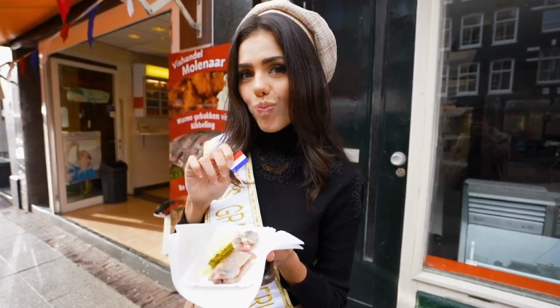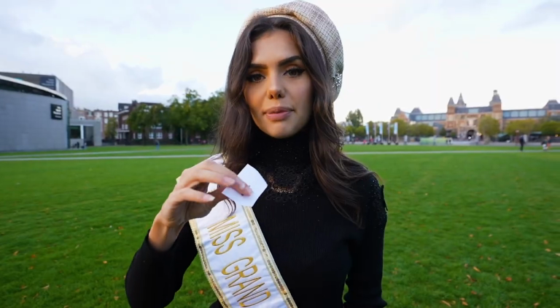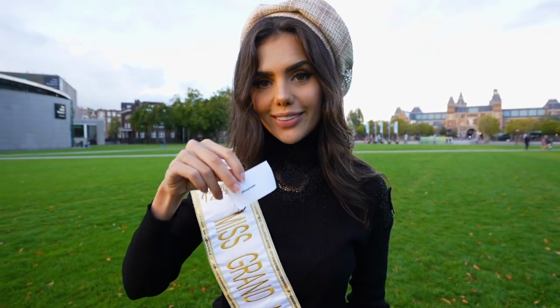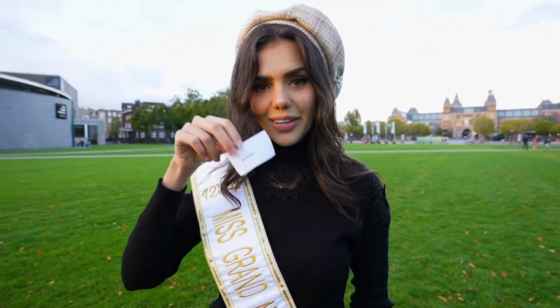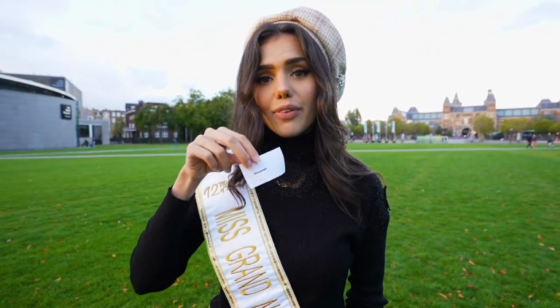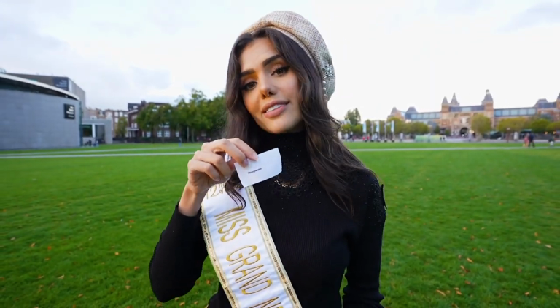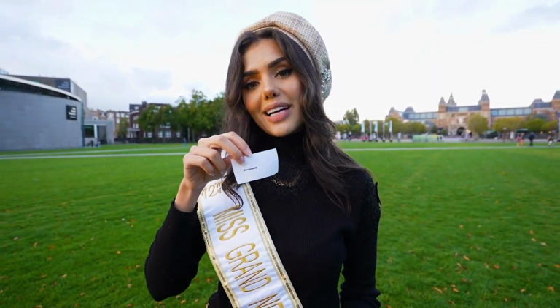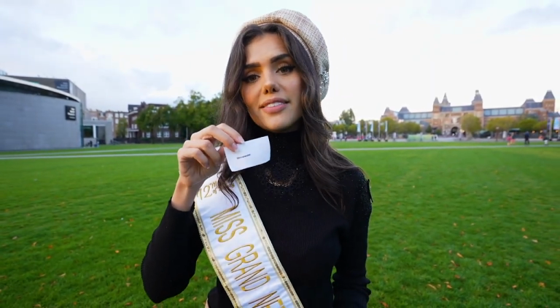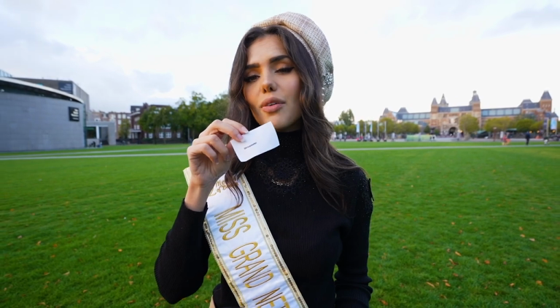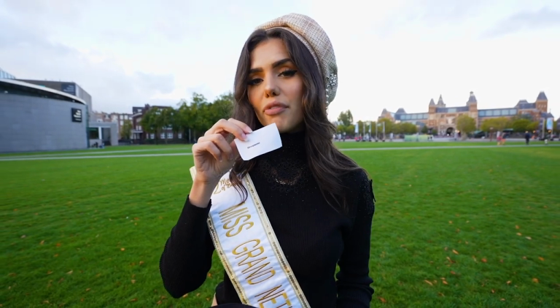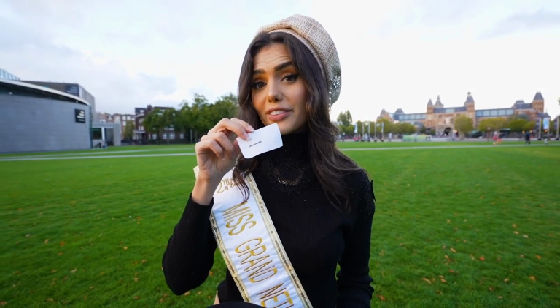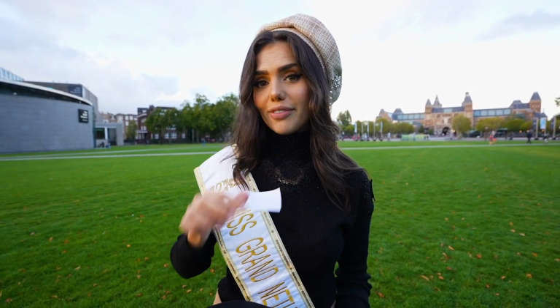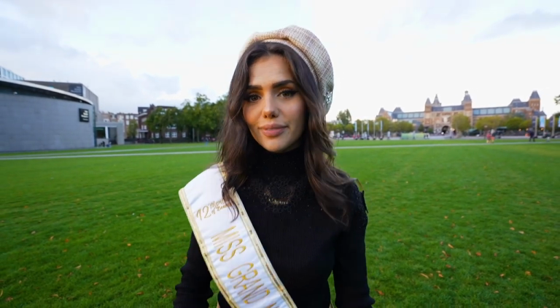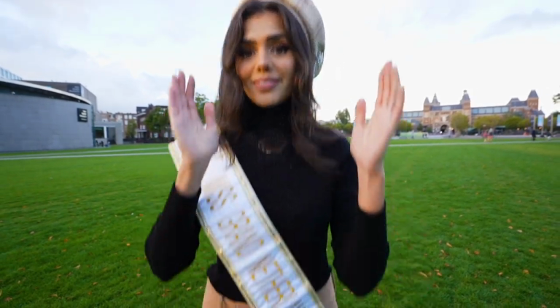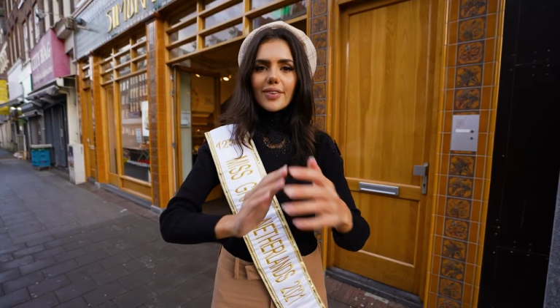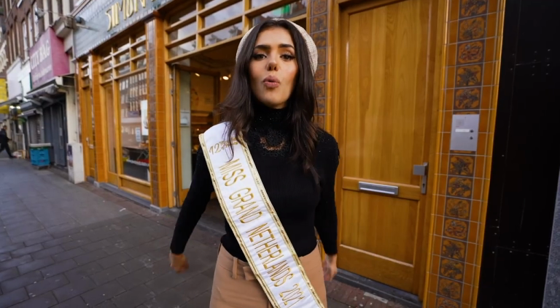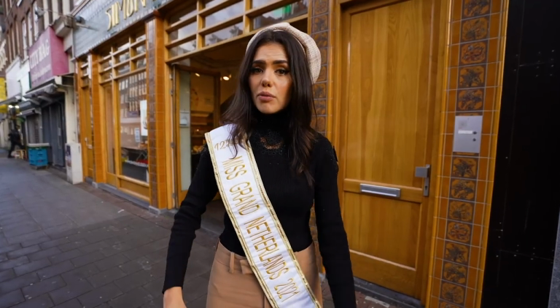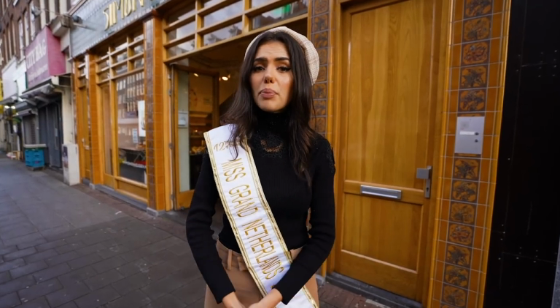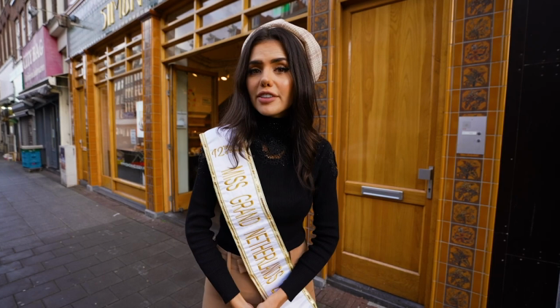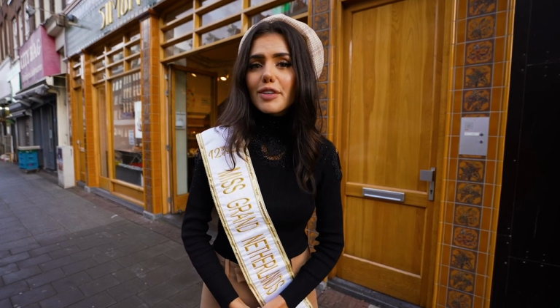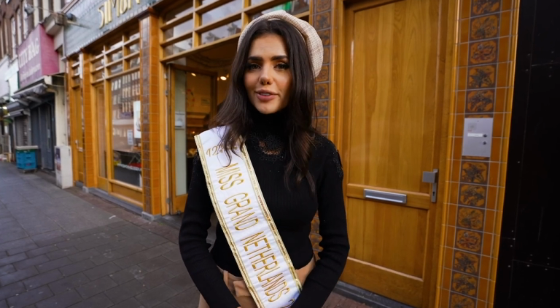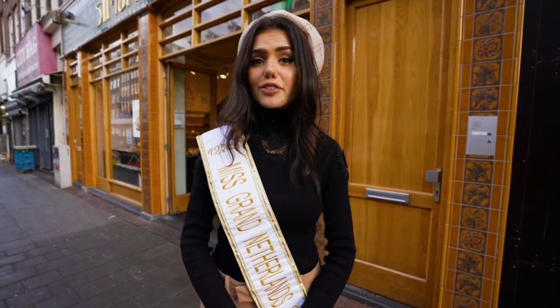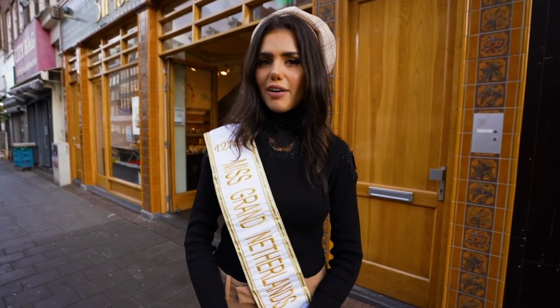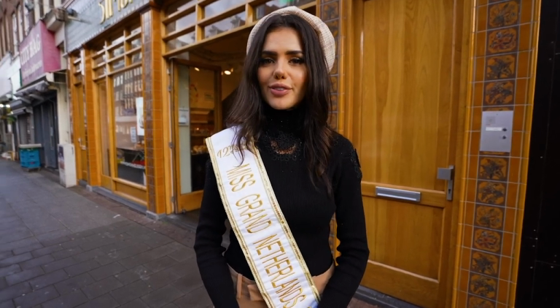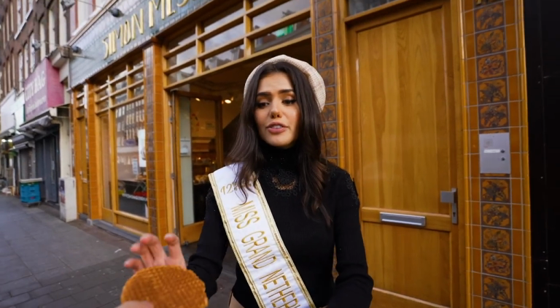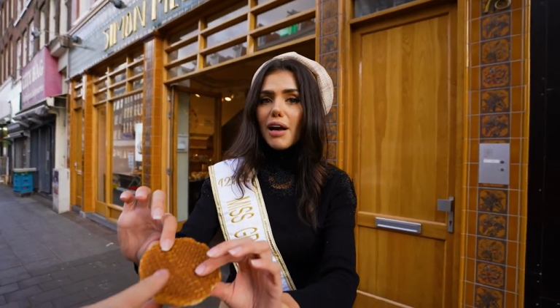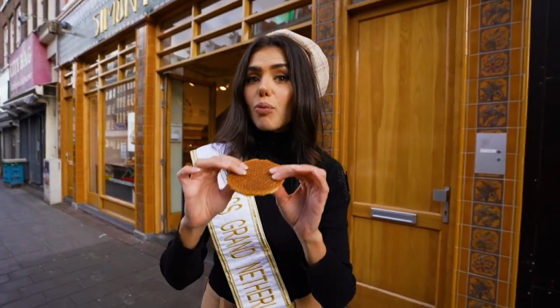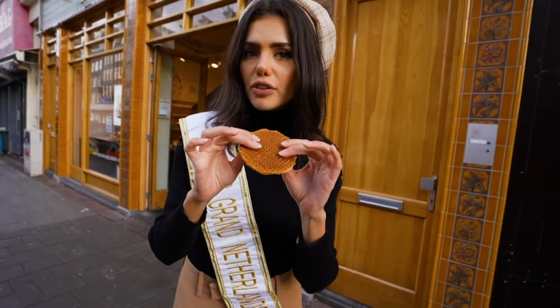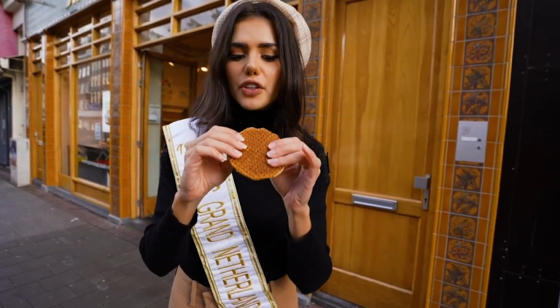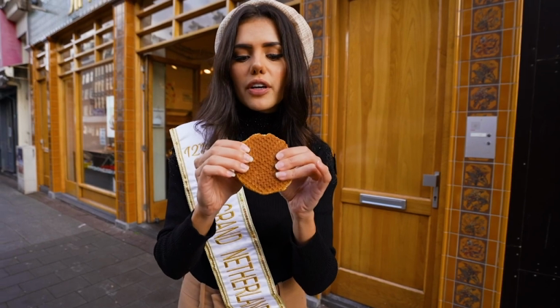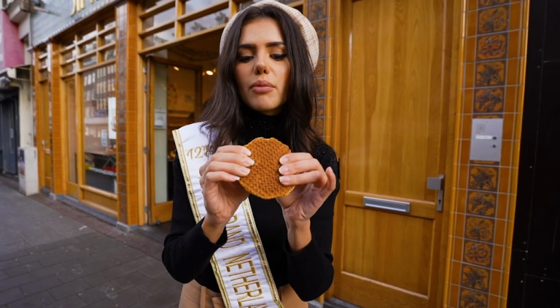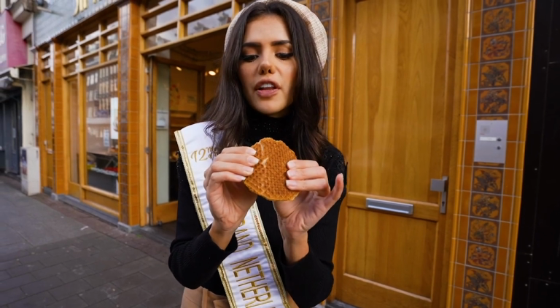The next paper note says stroopwafel. Let's go to a nice place to get some warm fresh stroopwafels. One of the most popular Dutch treats among the tourists are stroopwafels. Stroopwafels are waffles filled with a caramel filling.